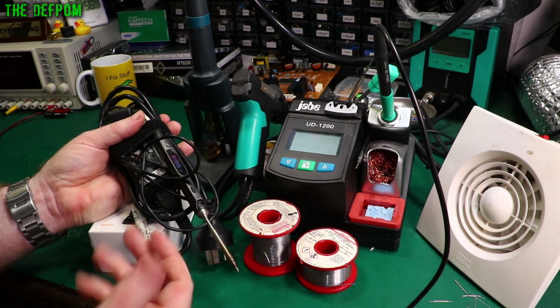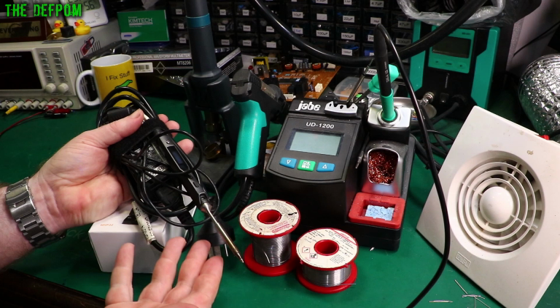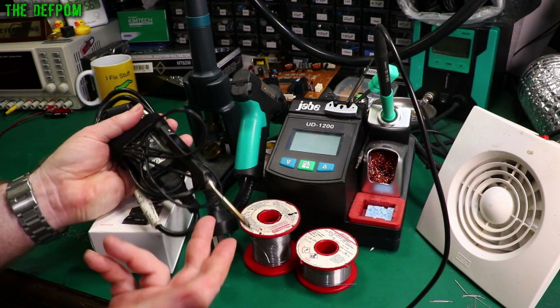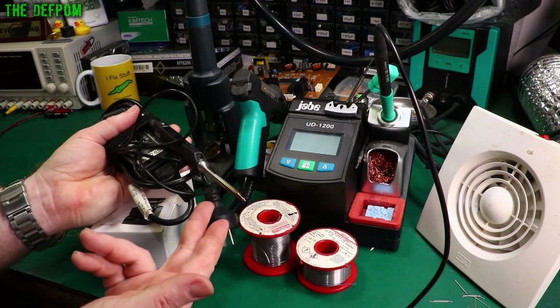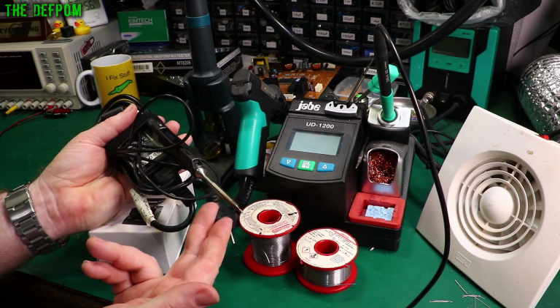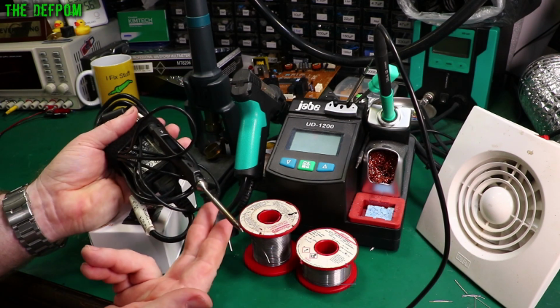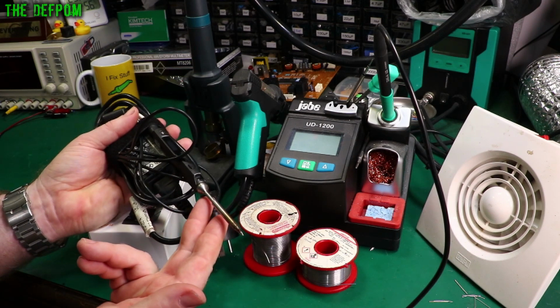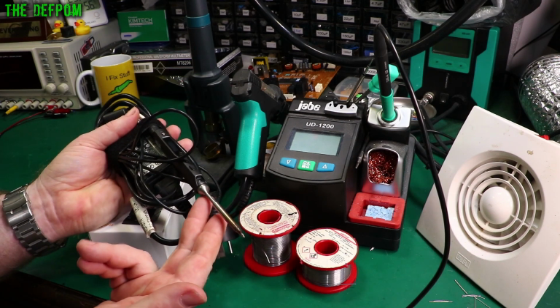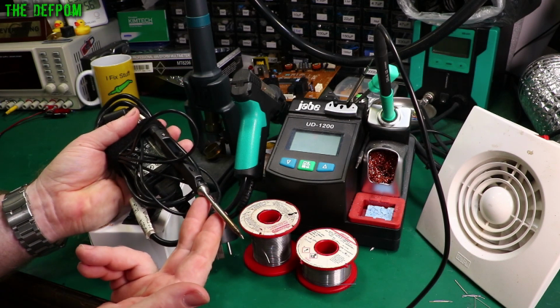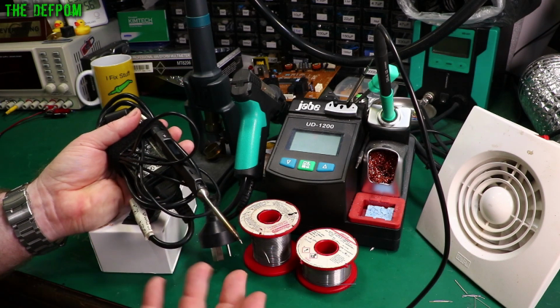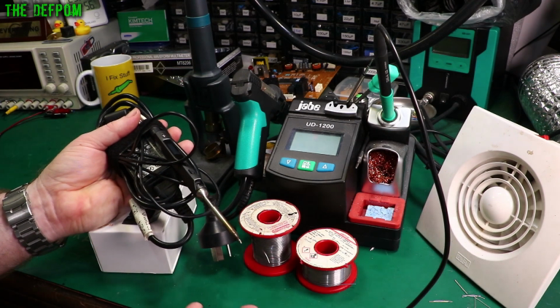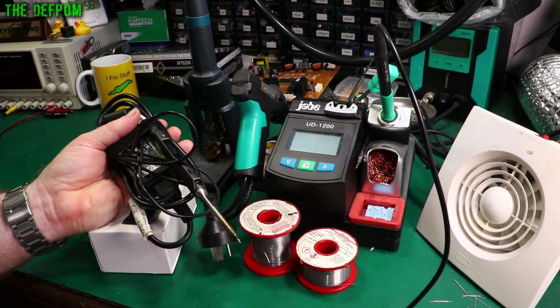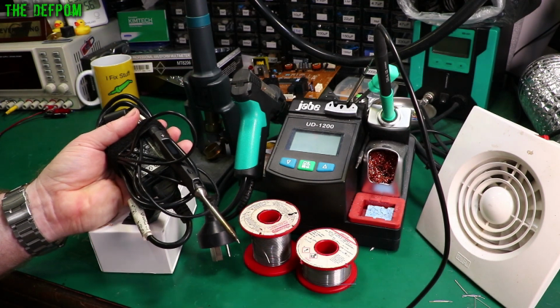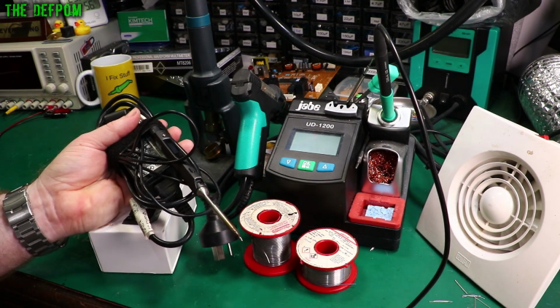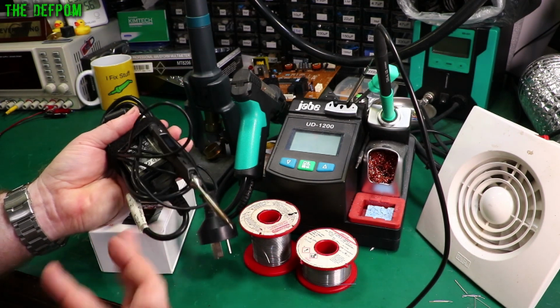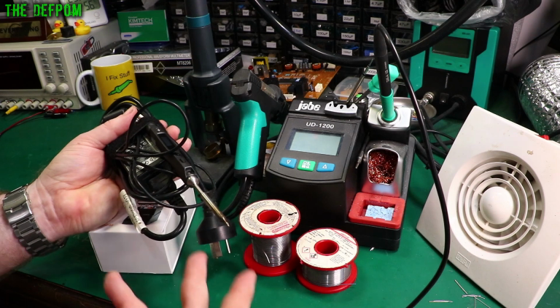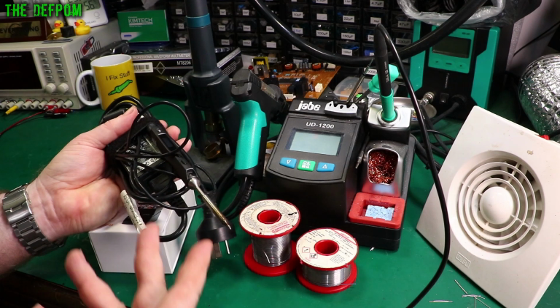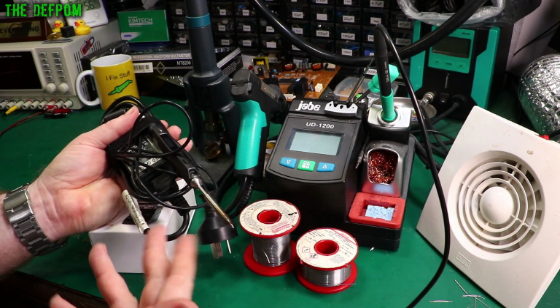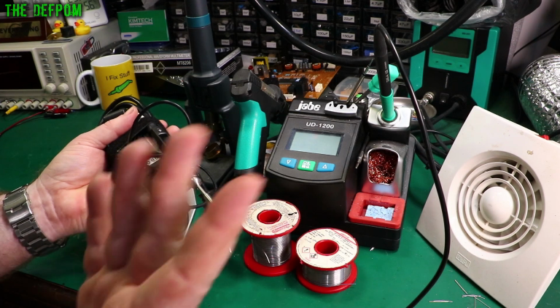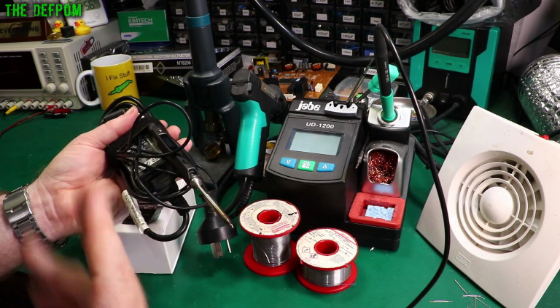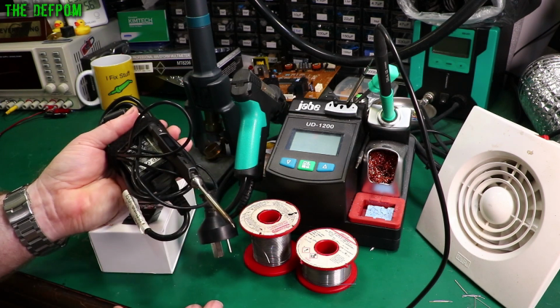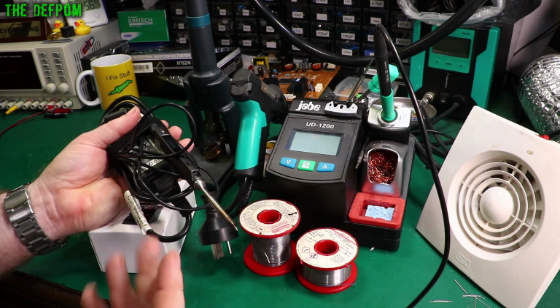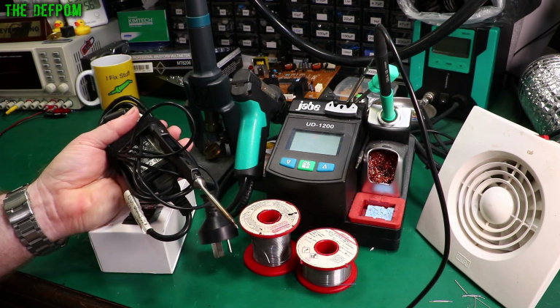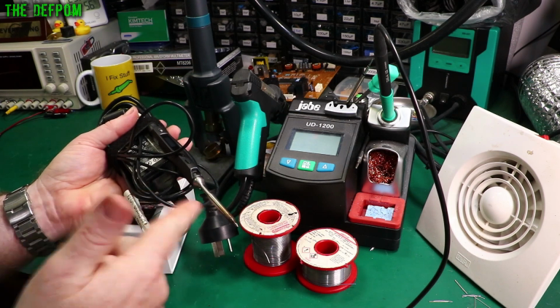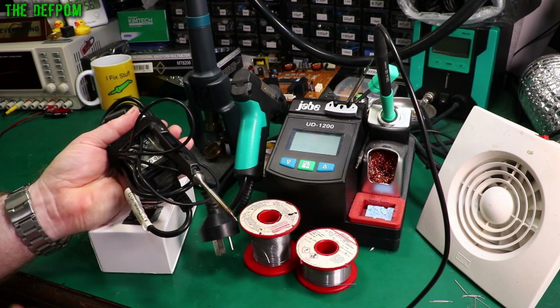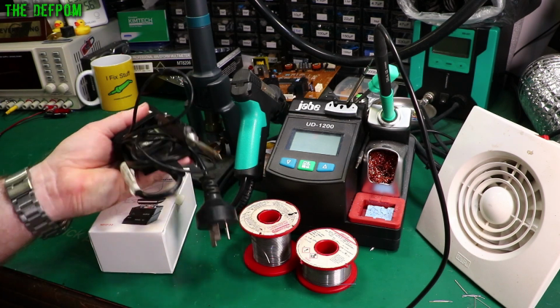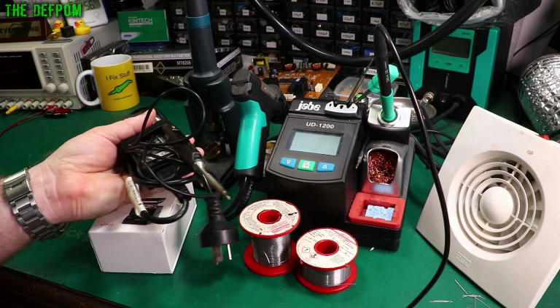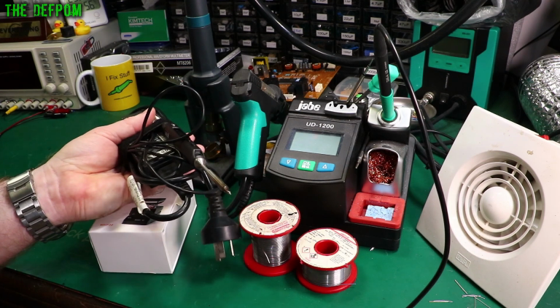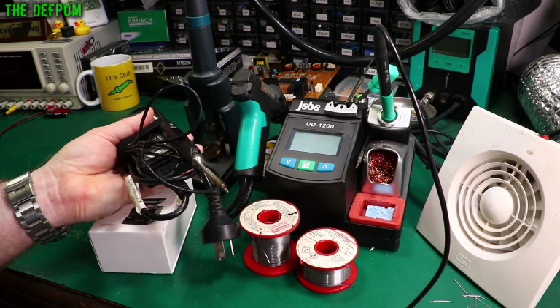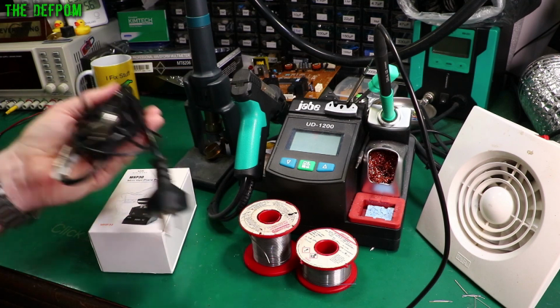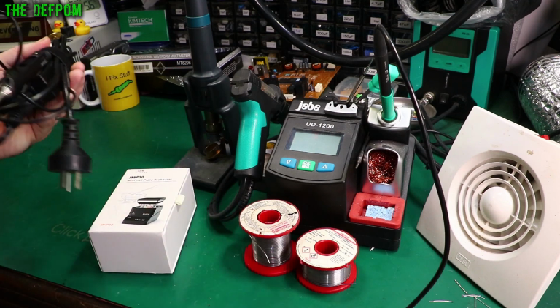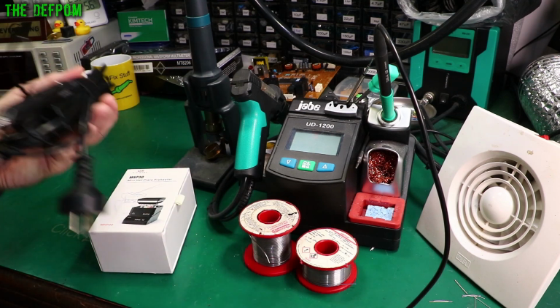Another little trick I've used with this iron is actually using a UPS. Get a UPS, unplug it from power, plug this iron into the UPS, turn the UPS on, and use it to run the iron to do soldering outdoors and stuff like that. Really handy.